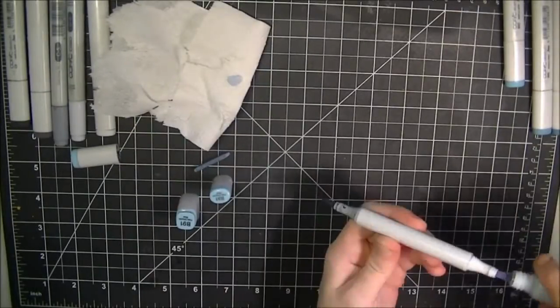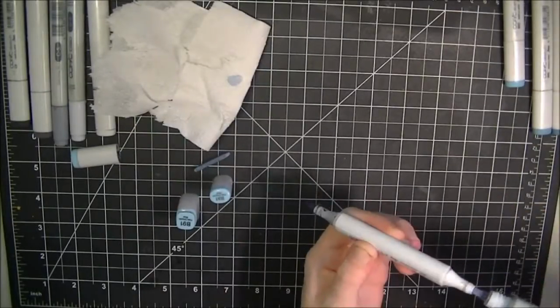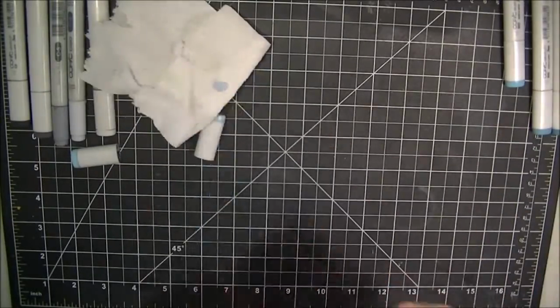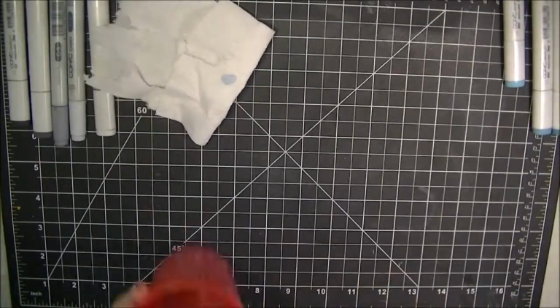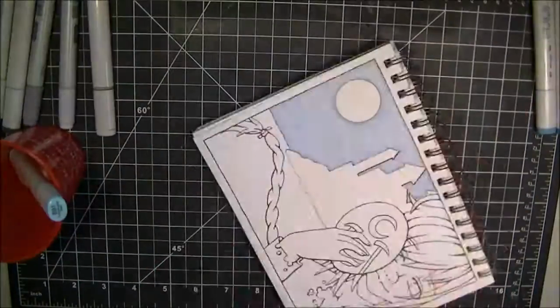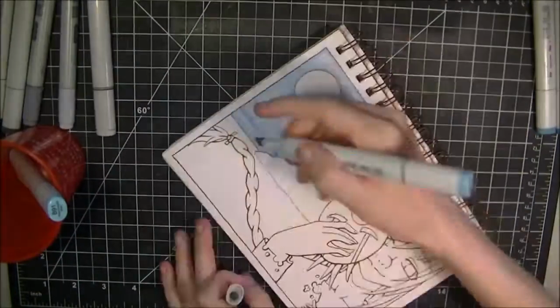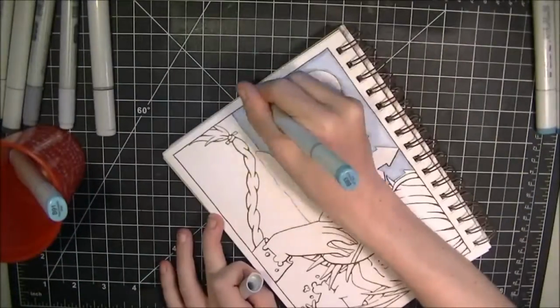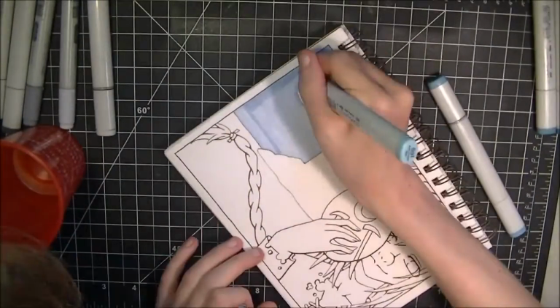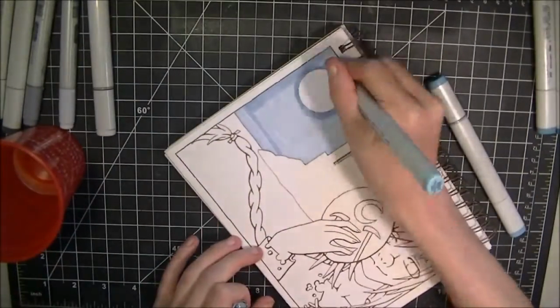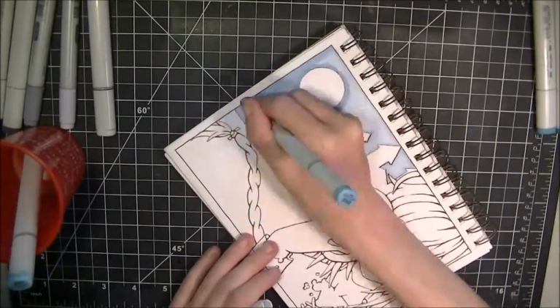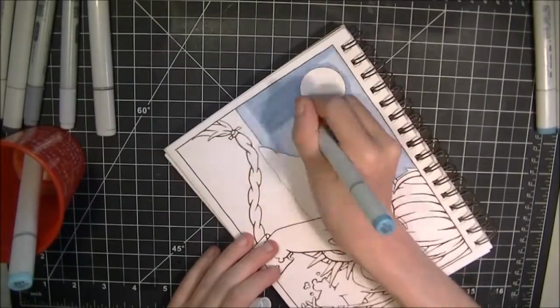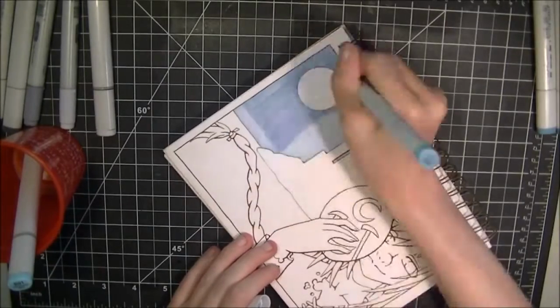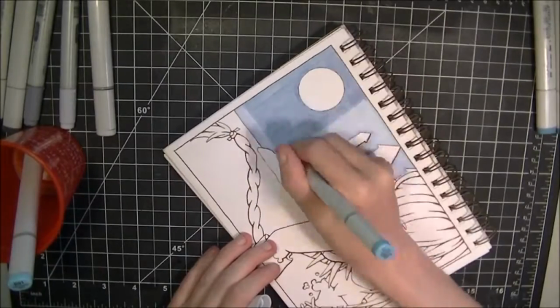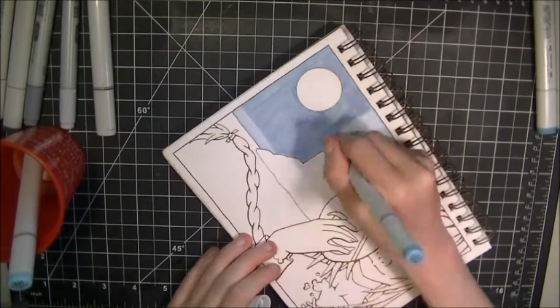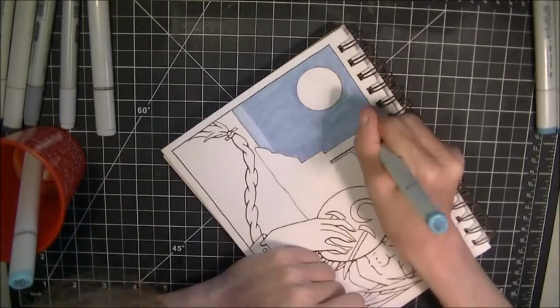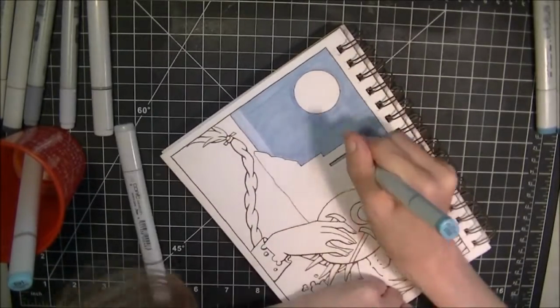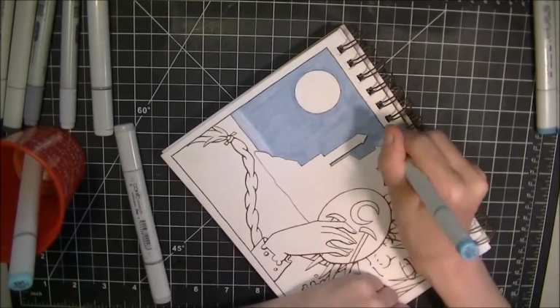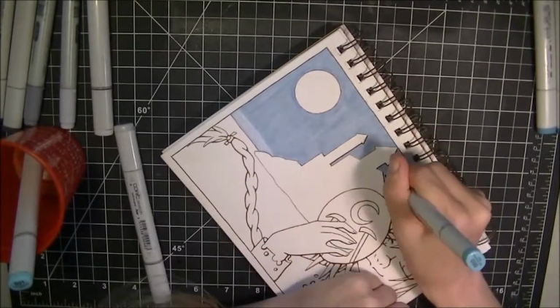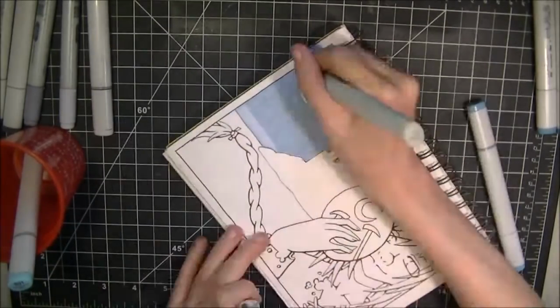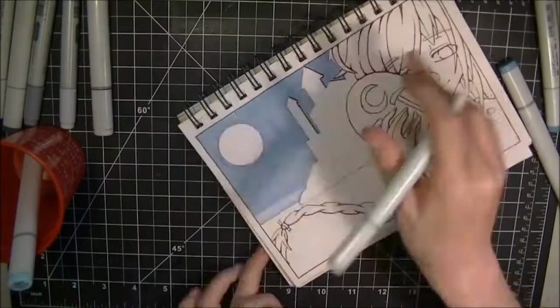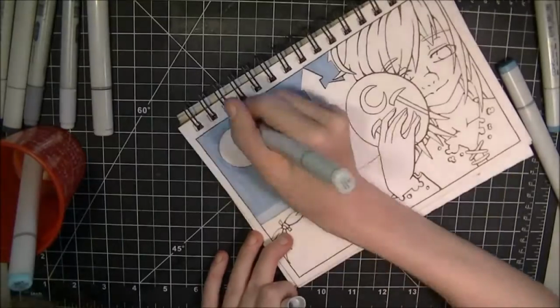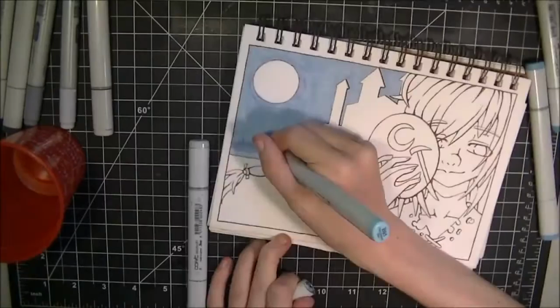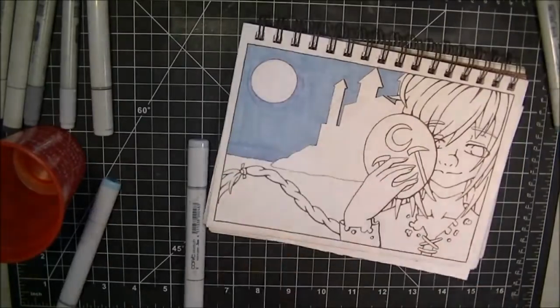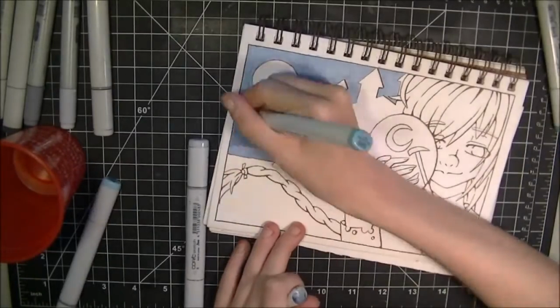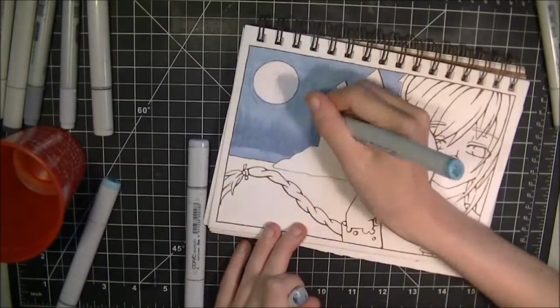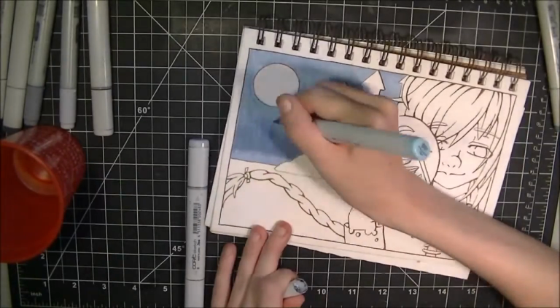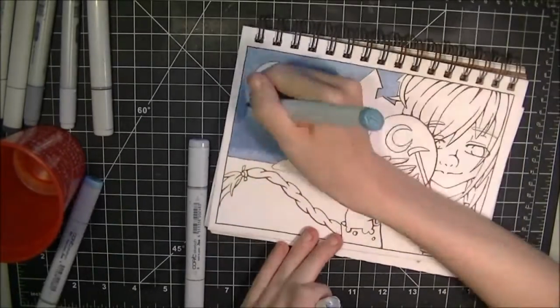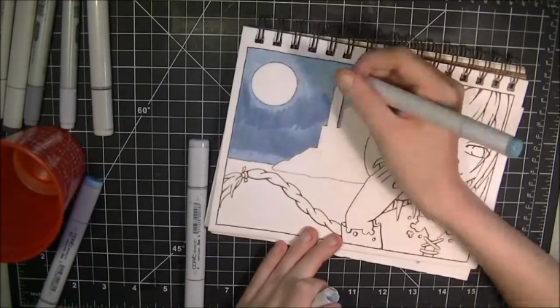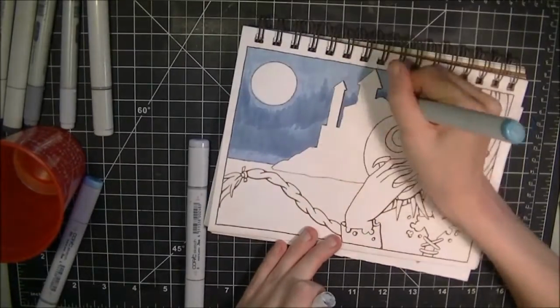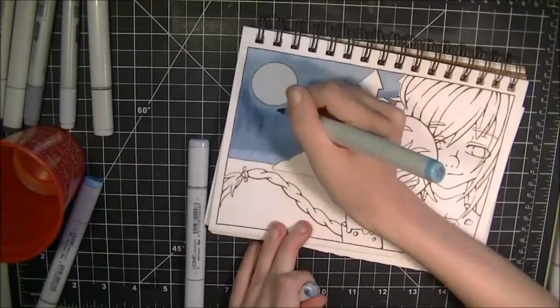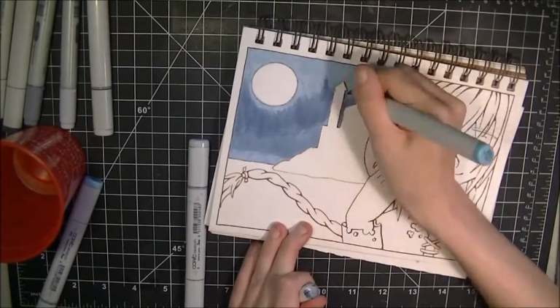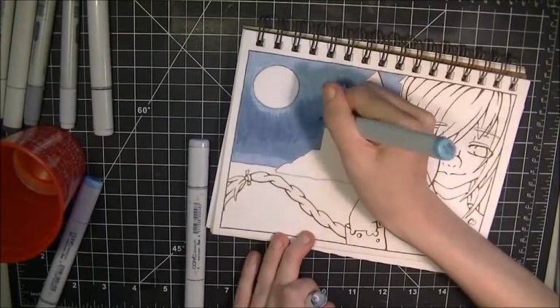This is the first time that I've actually done water reflecting the night sky, so I'm very pleased with how this came out. Overall, there are some things I'd like to change and some things I'd like to fix.